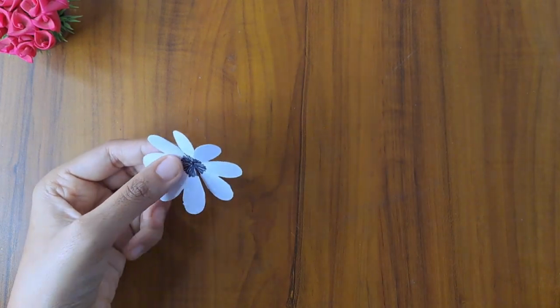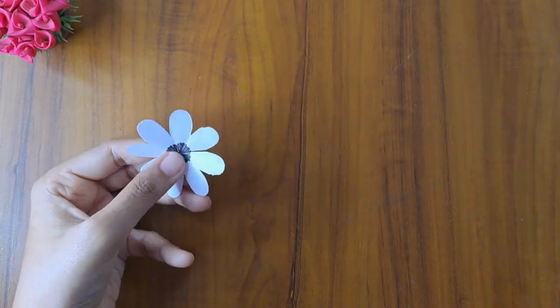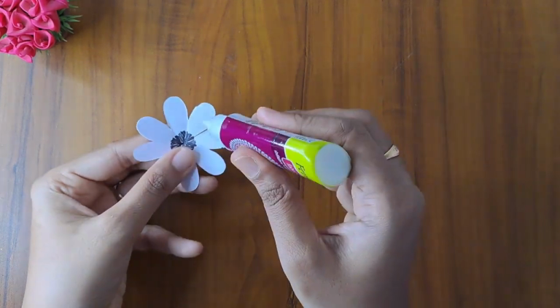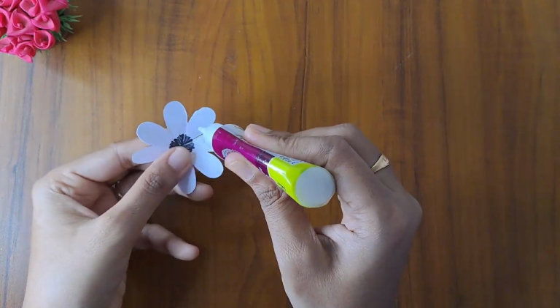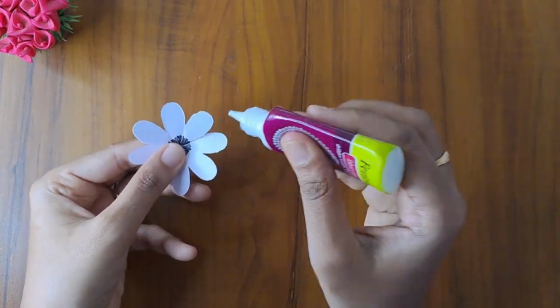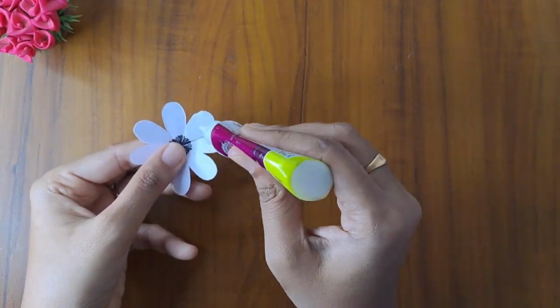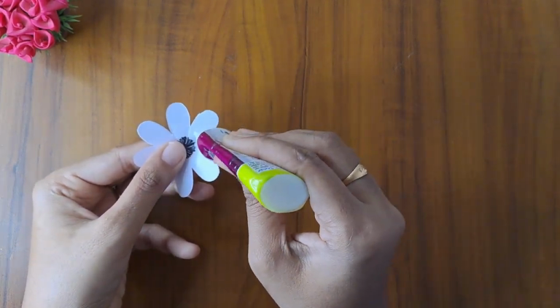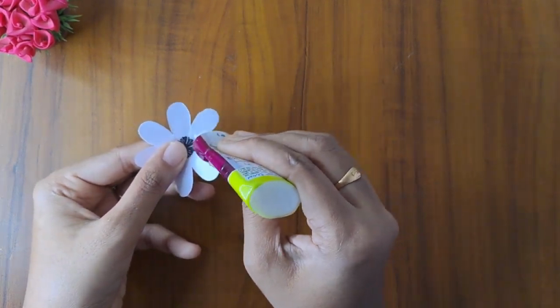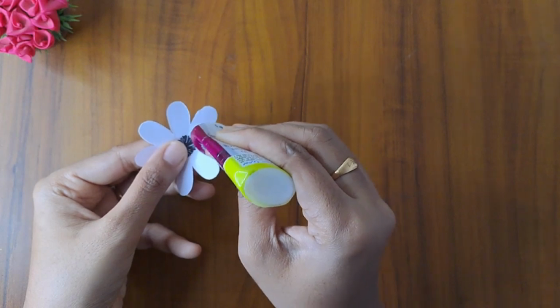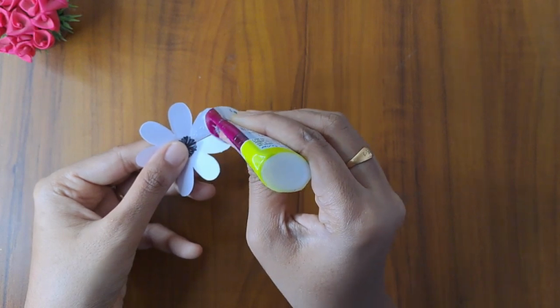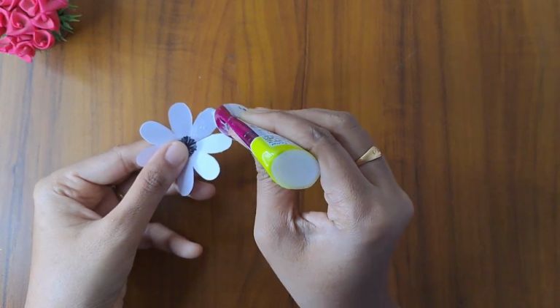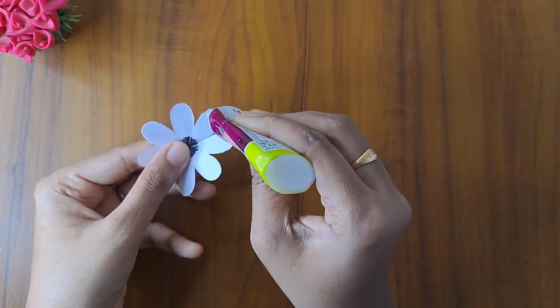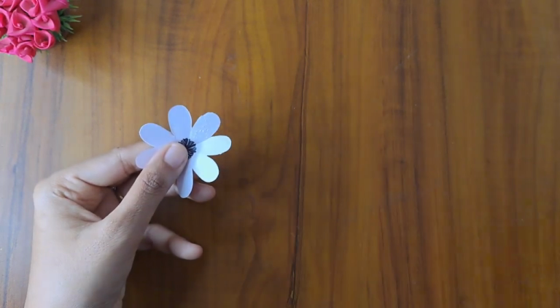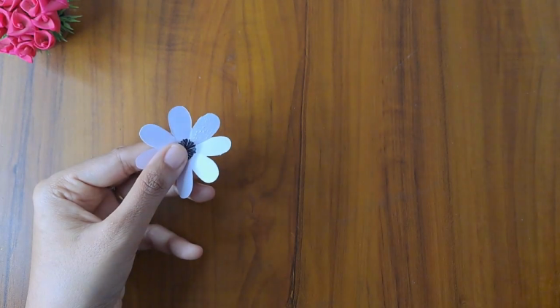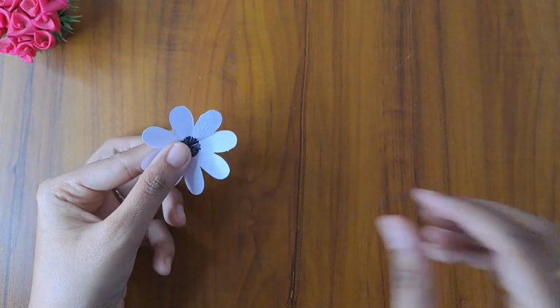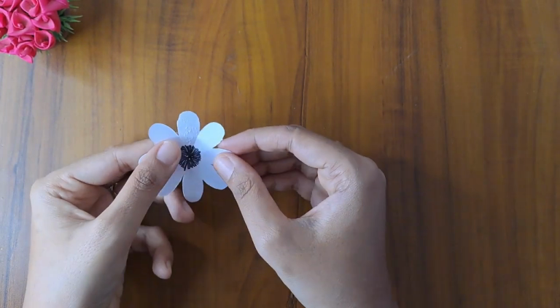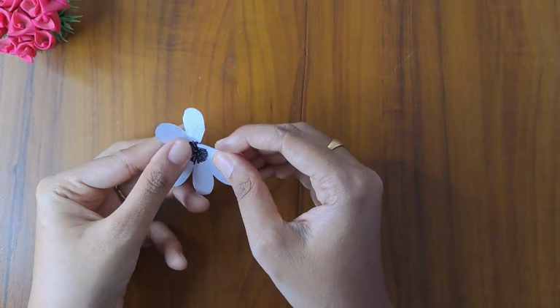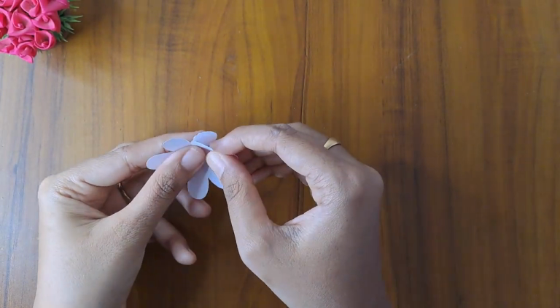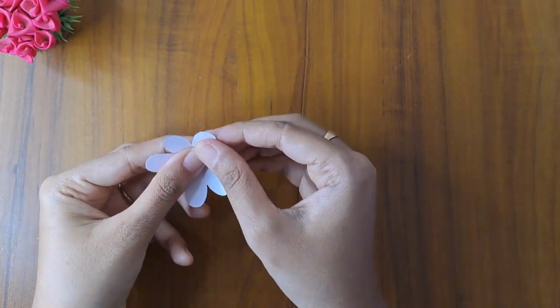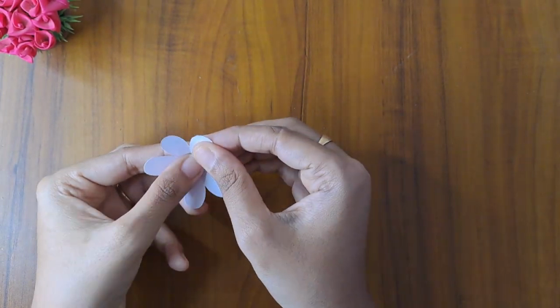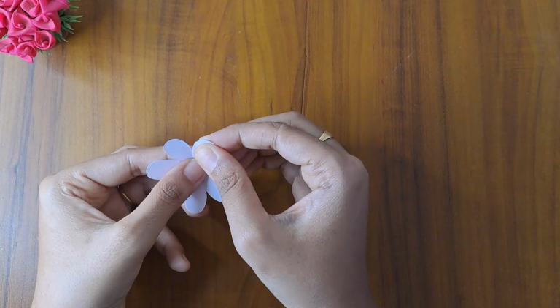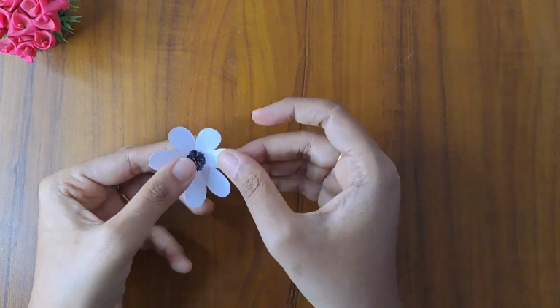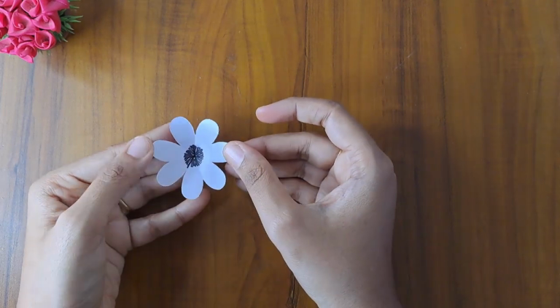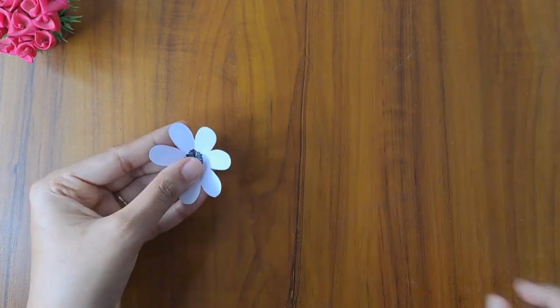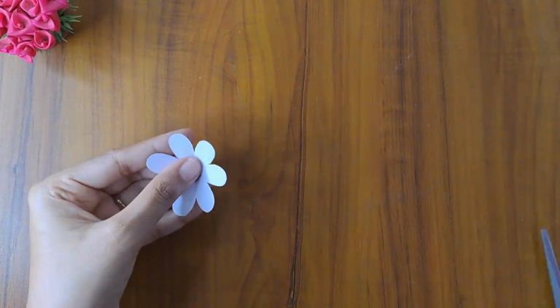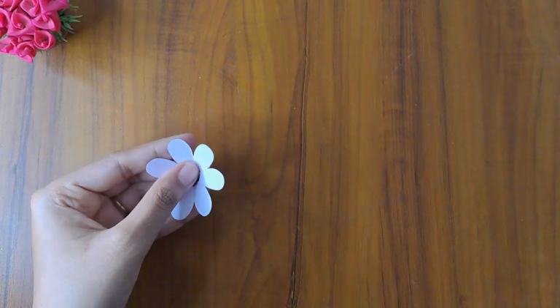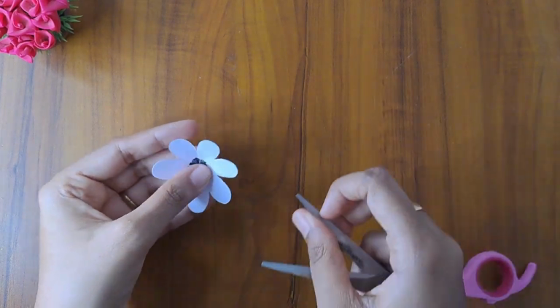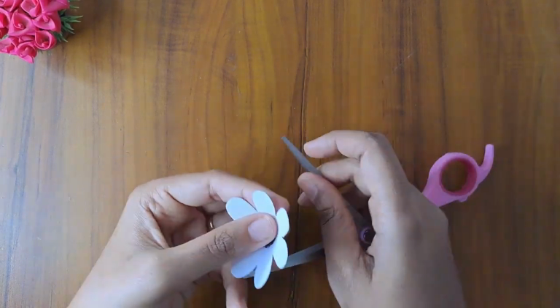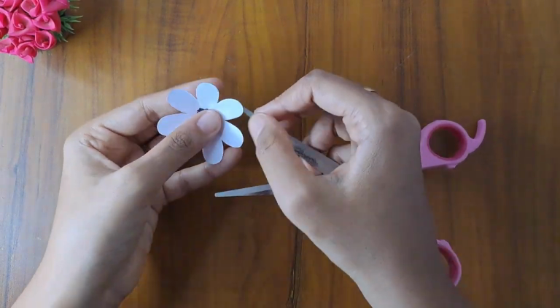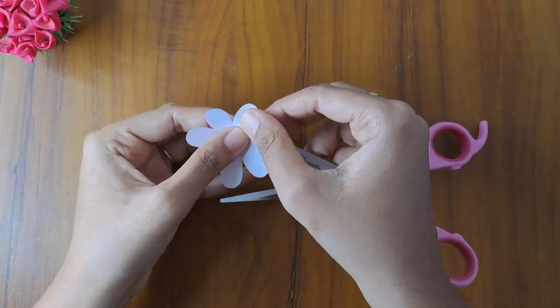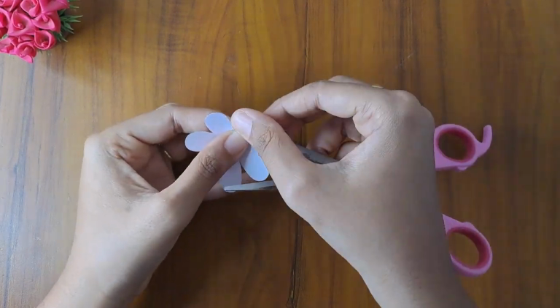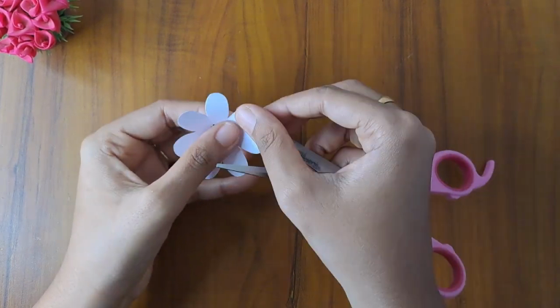We will cut the petals and glue the petals. Put the petals in the middle. We will bend the petals.